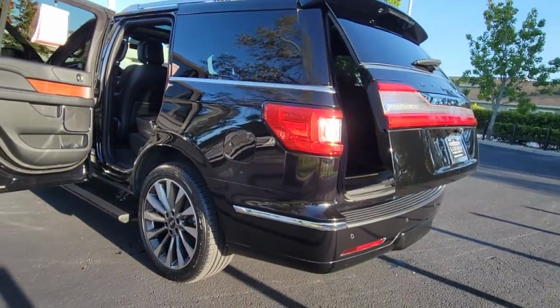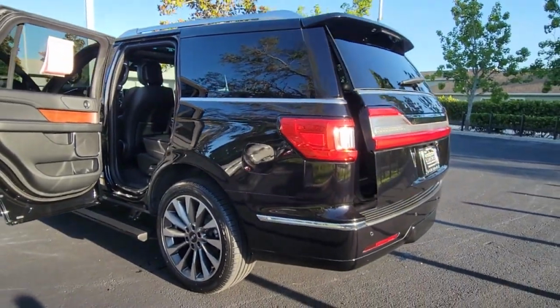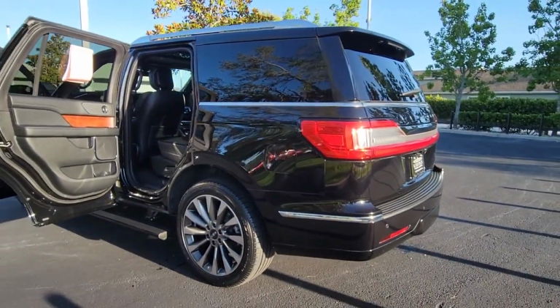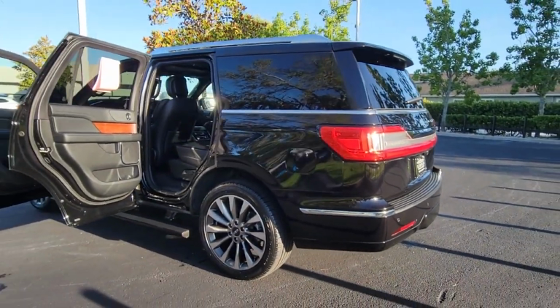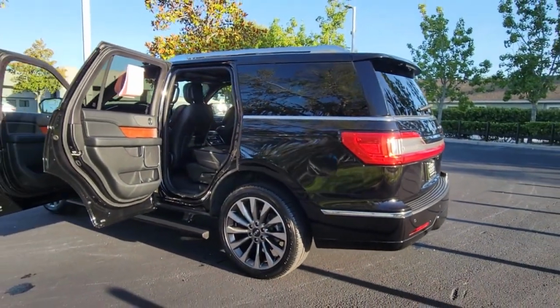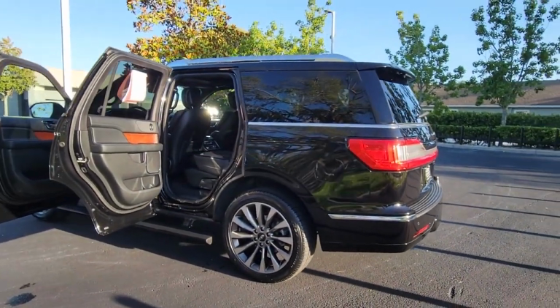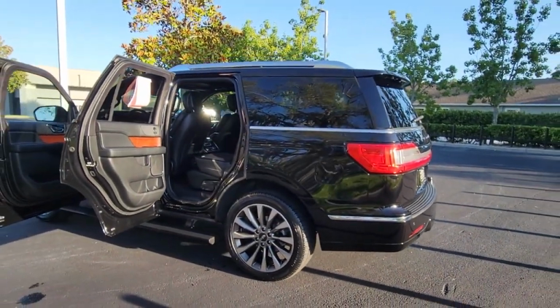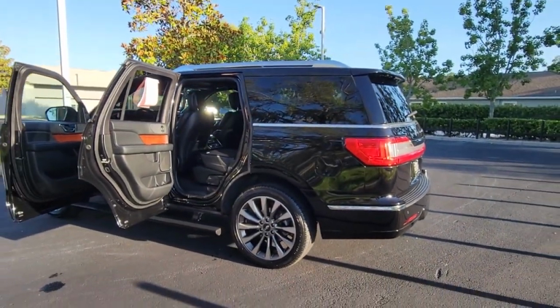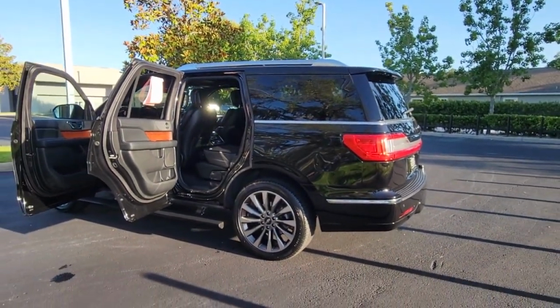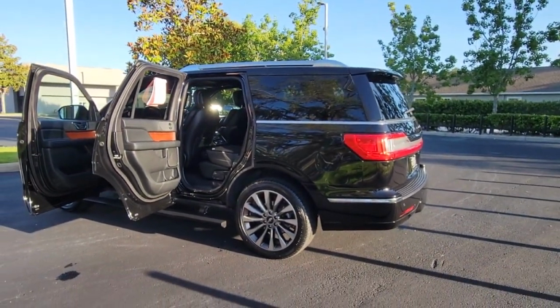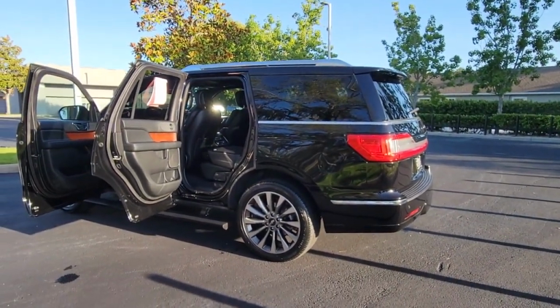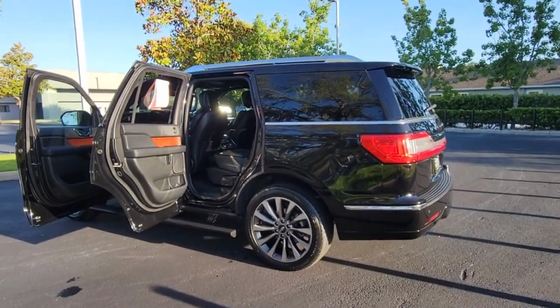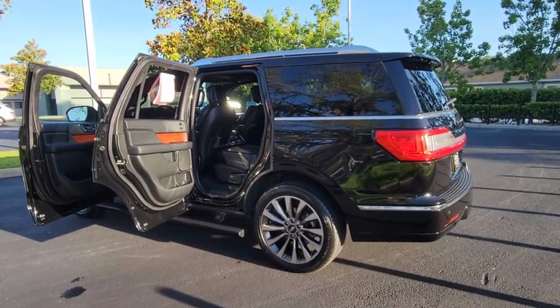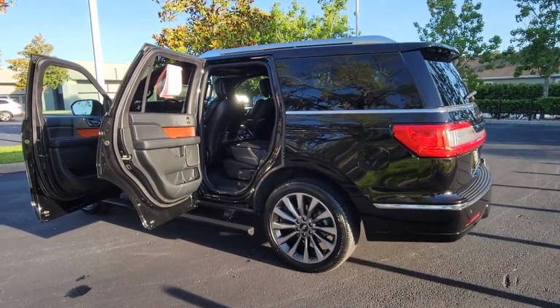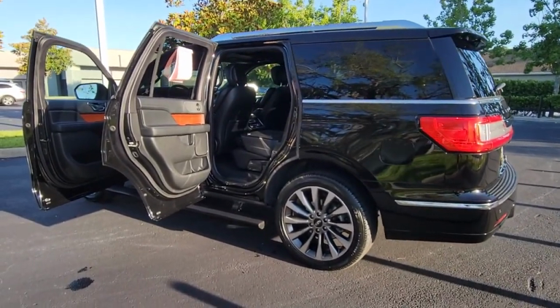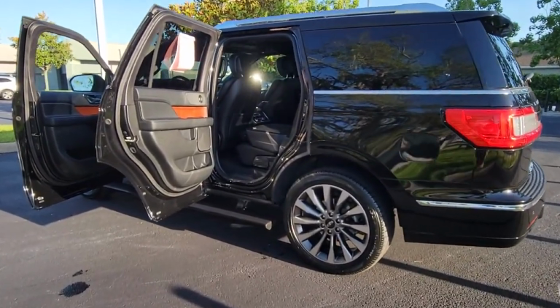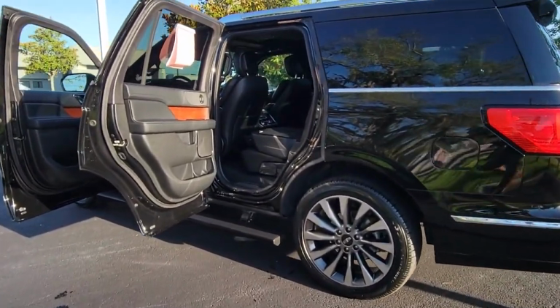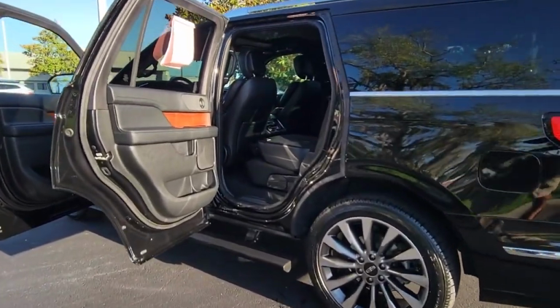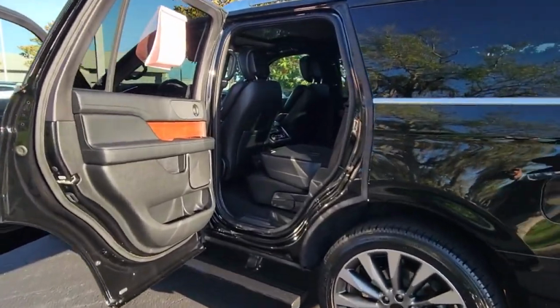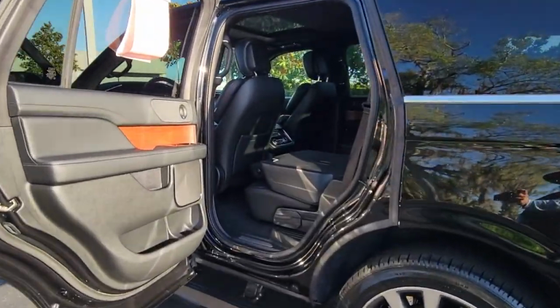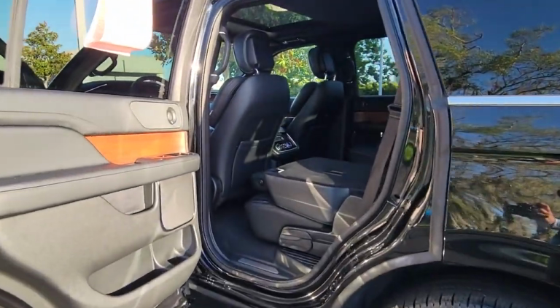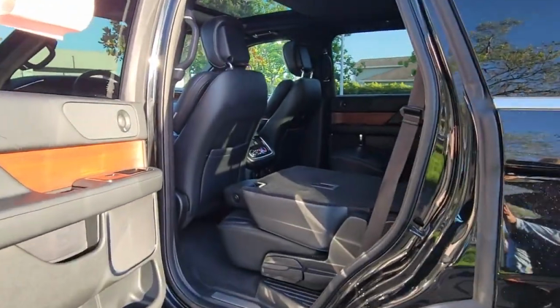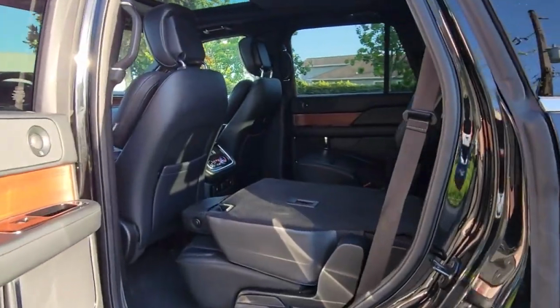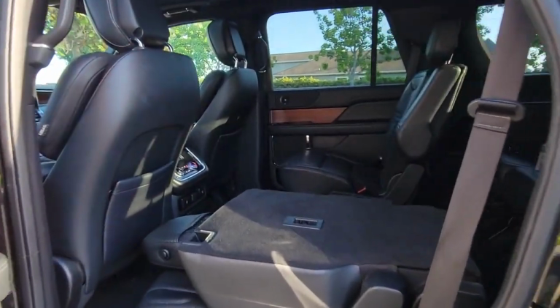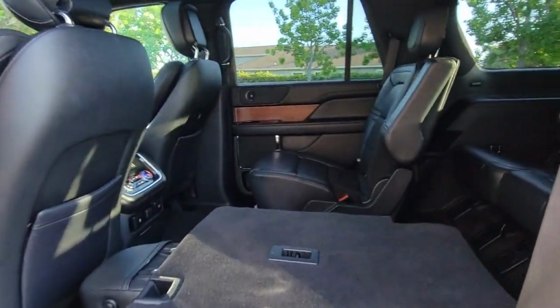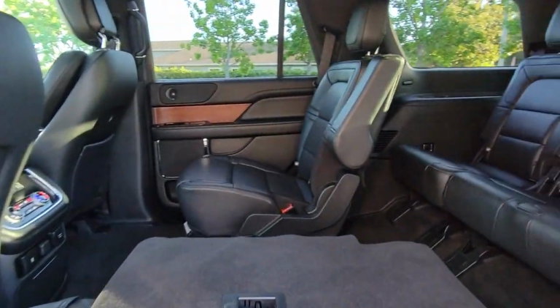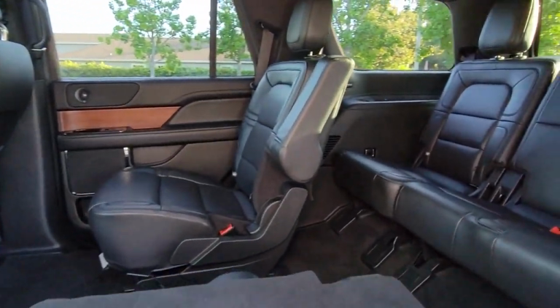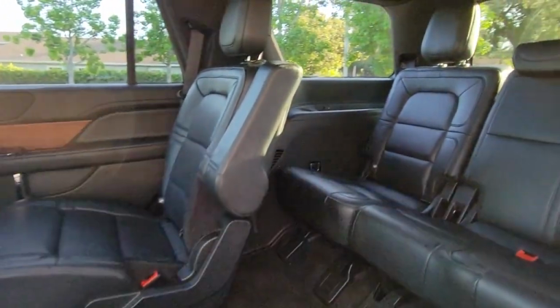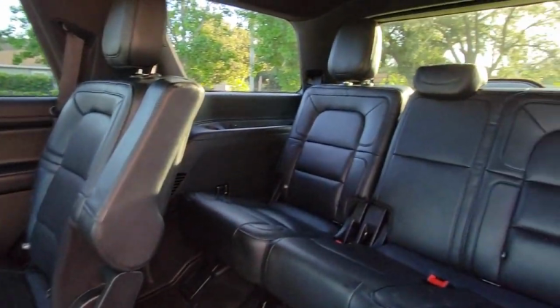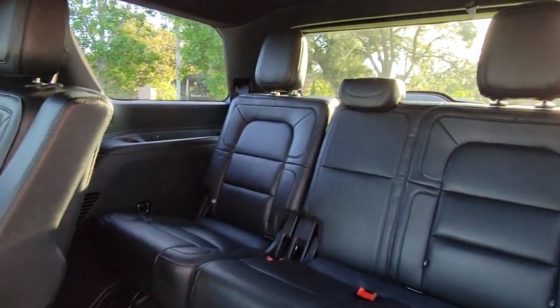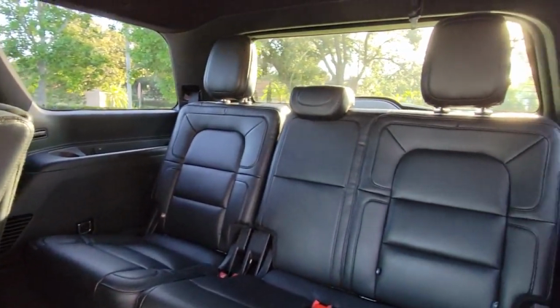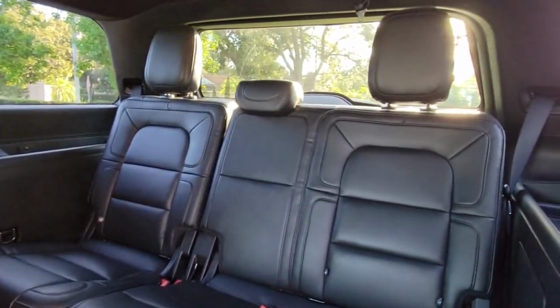Hands-free liftgate, navigation system, keyless entry, woodgrain interior trim, premium sound system, remote engine start, fog lamps, power liftgate, heated rear seat, active suspension.